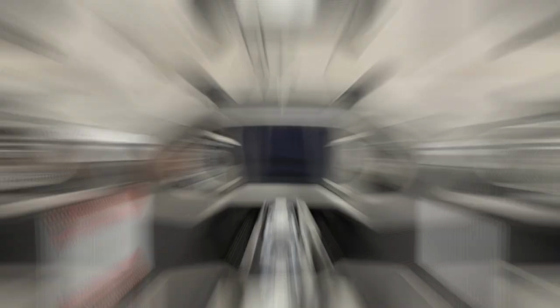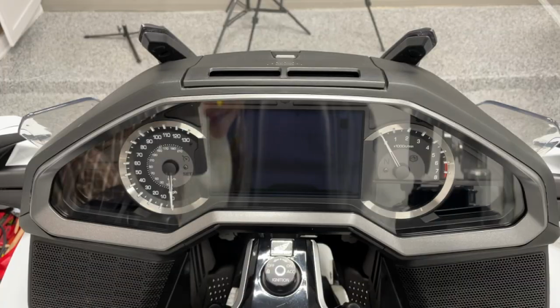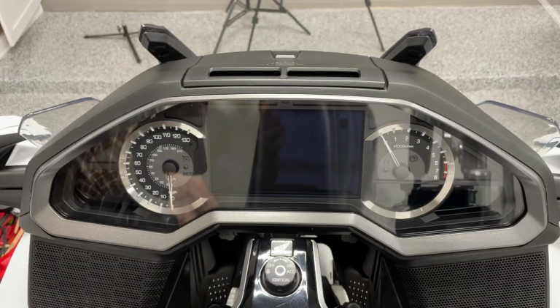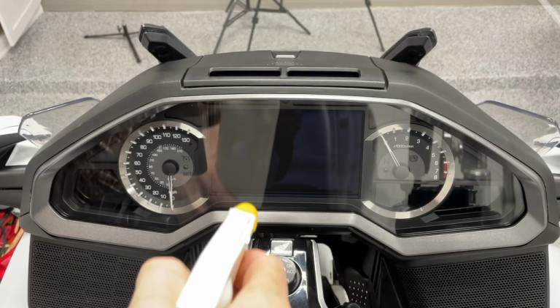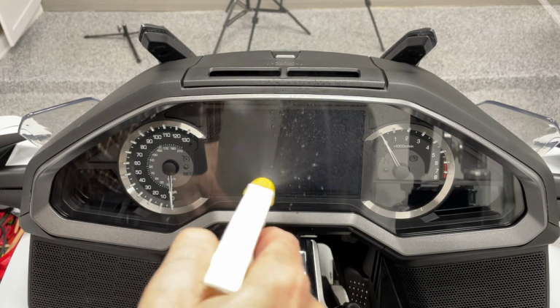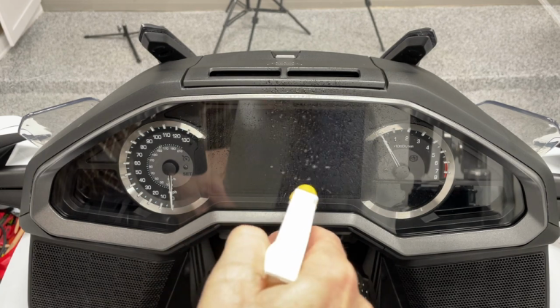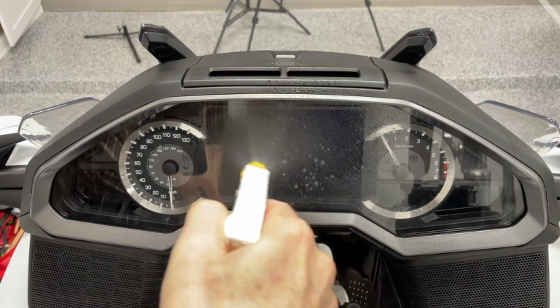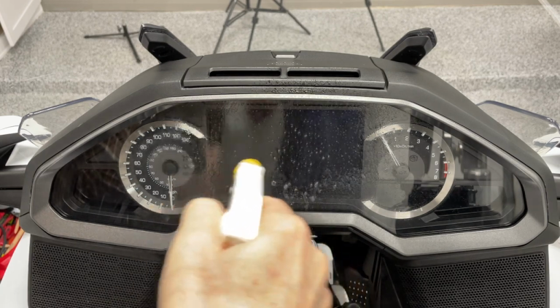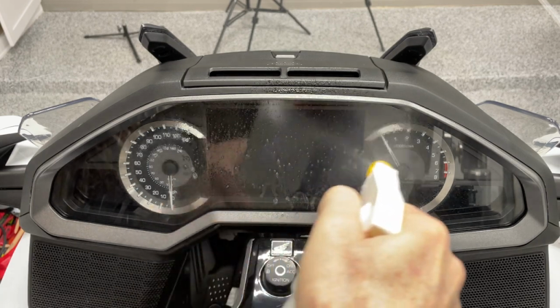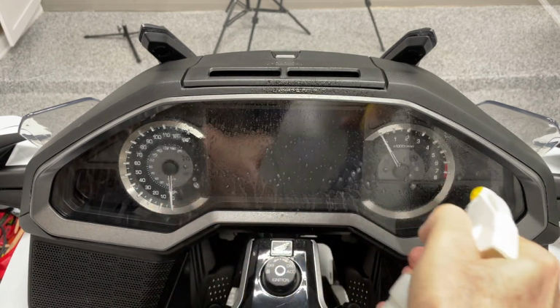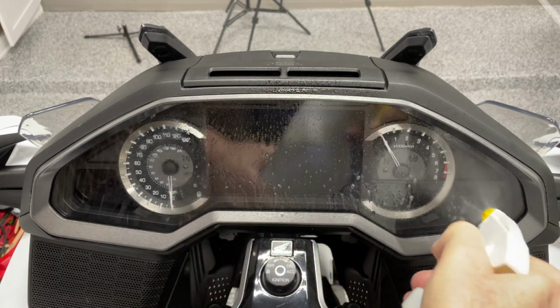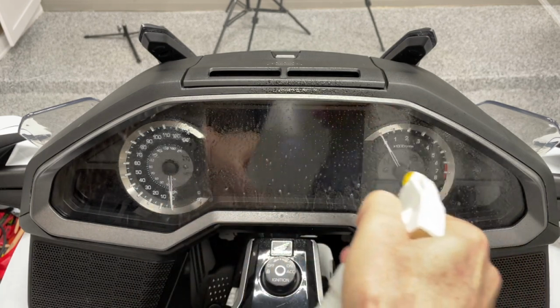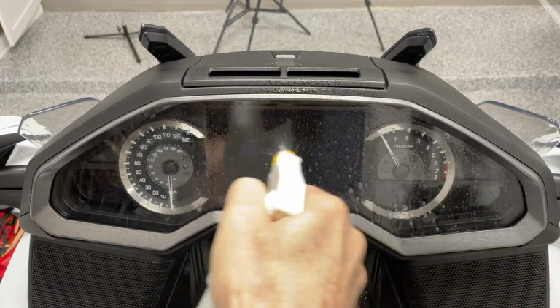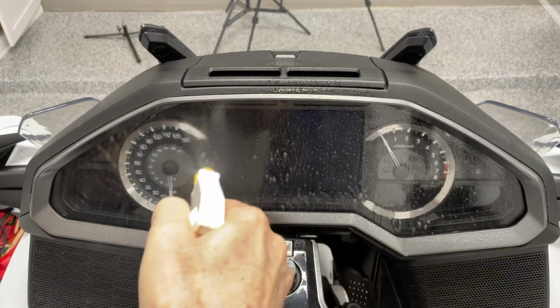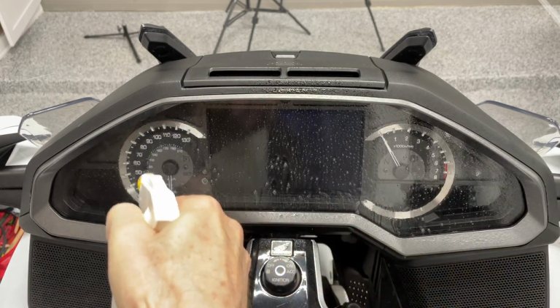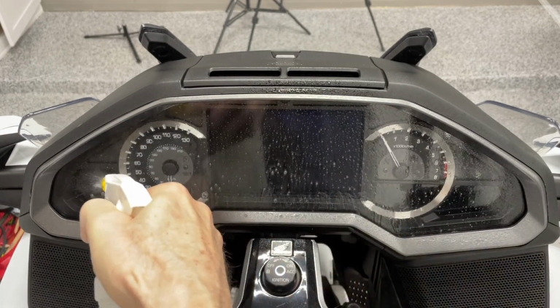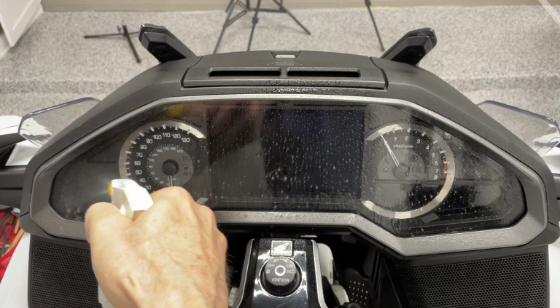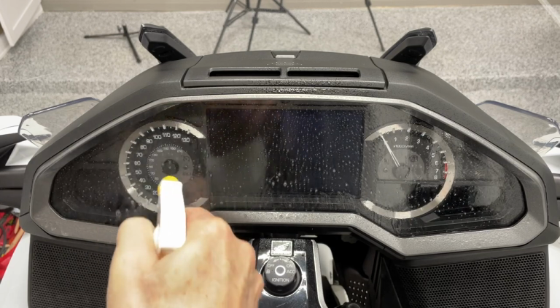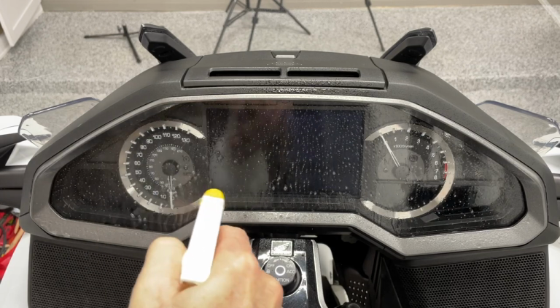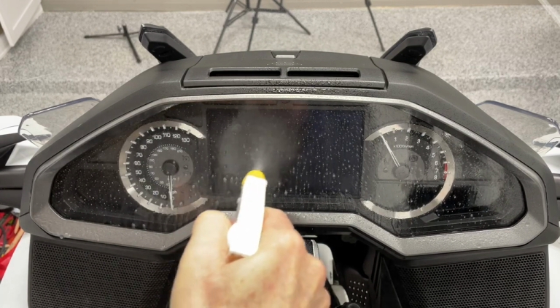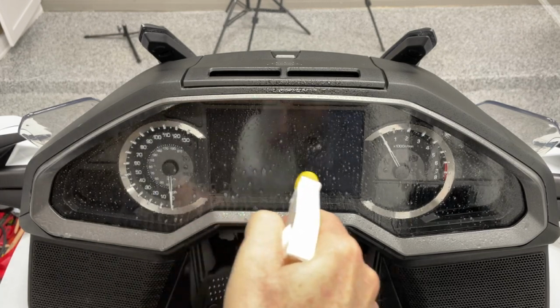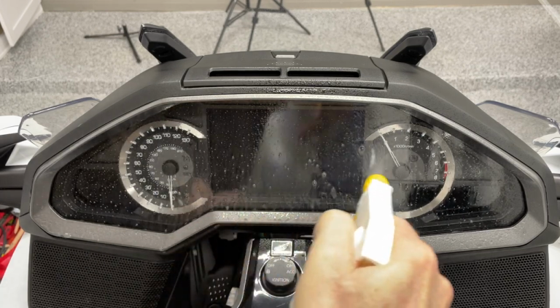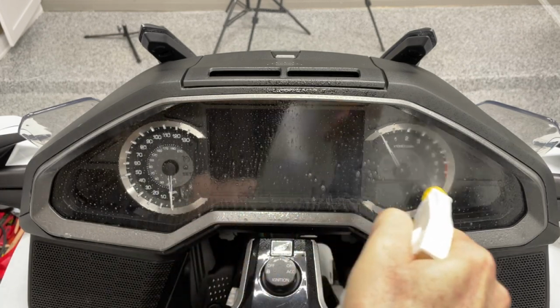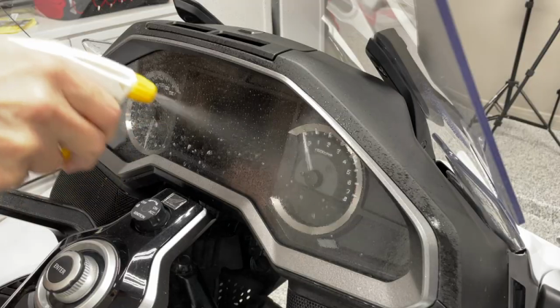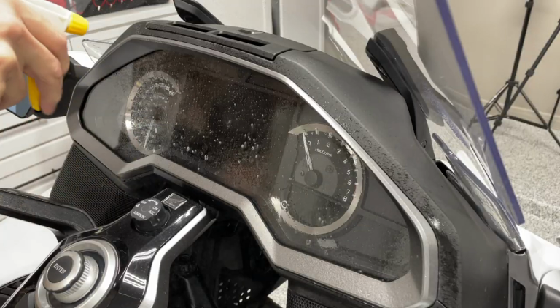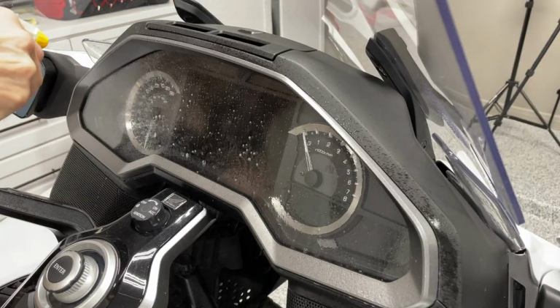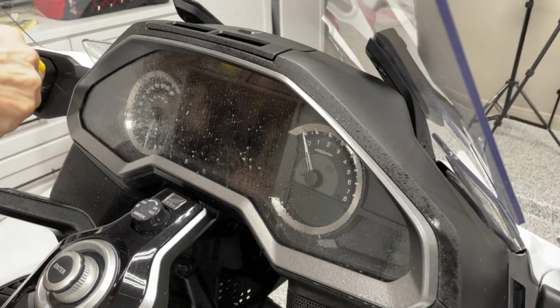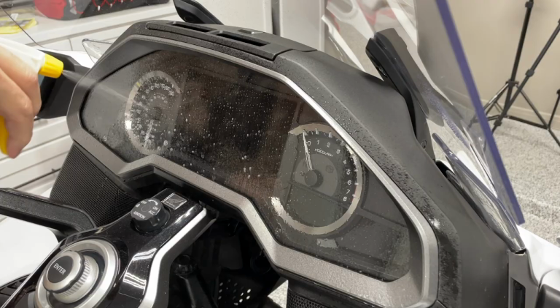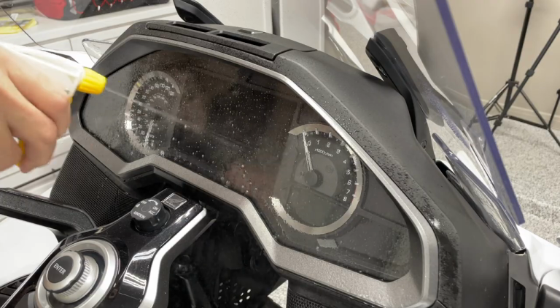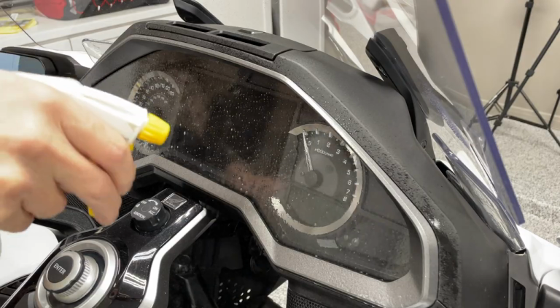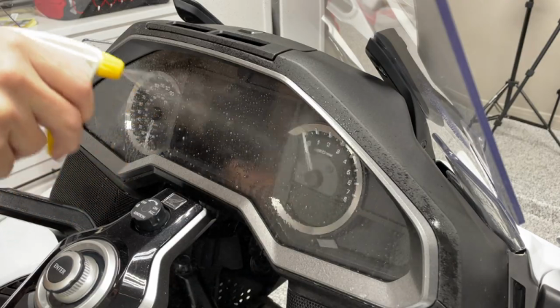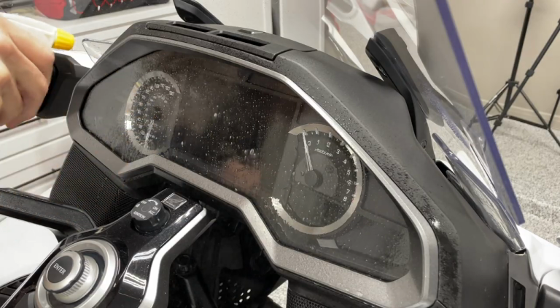A mixture of 10 parts clean water to 1 part mild detergent in a spray bottle works best. Soak the lens repeatedly with the soapy water, allowing the mixture to dwell for about 30 seconds.